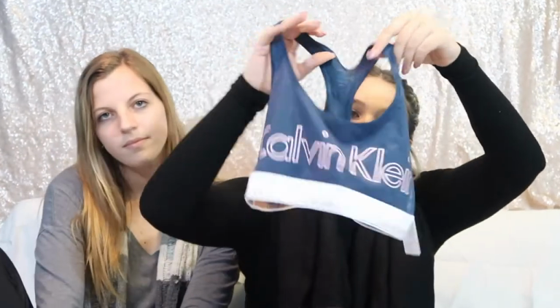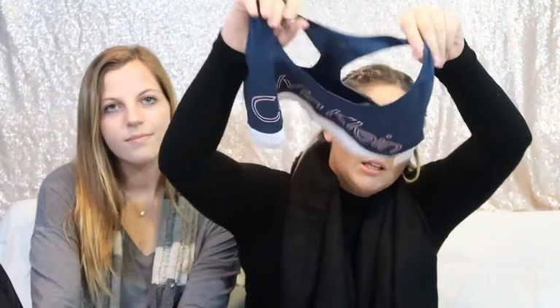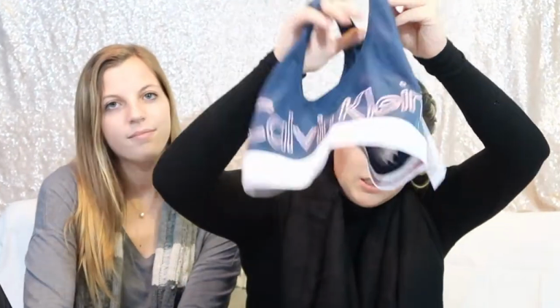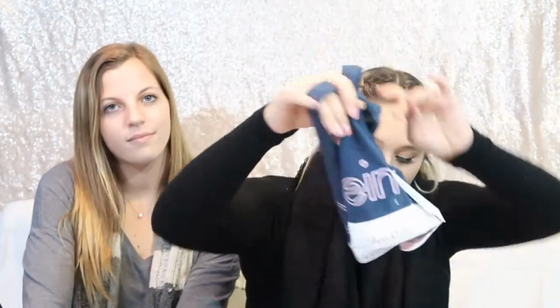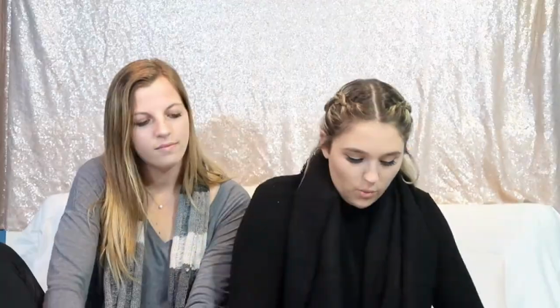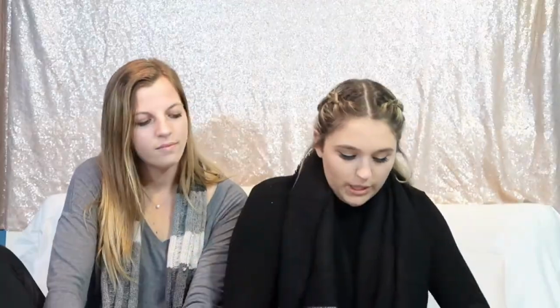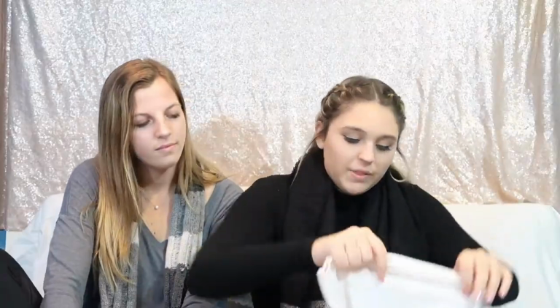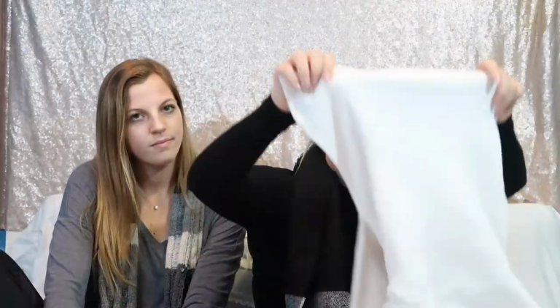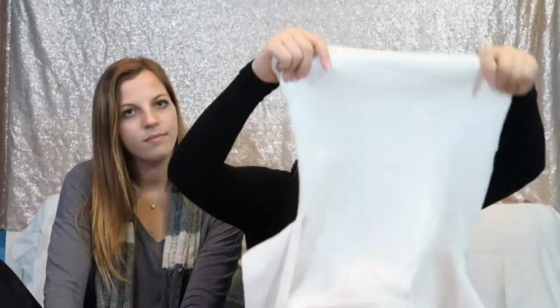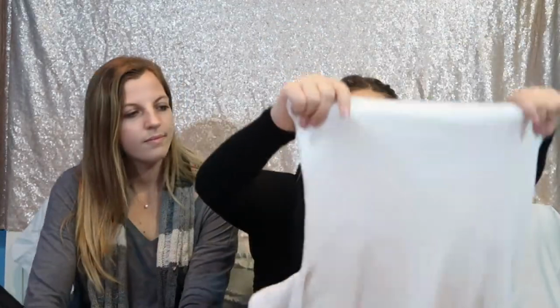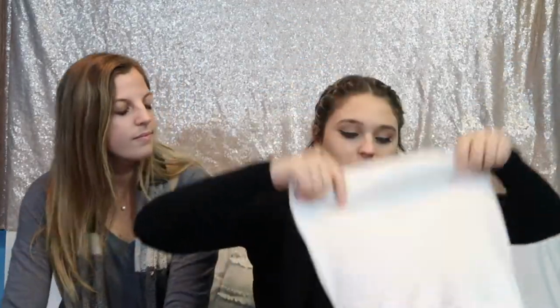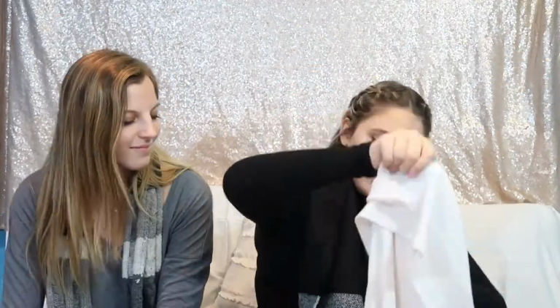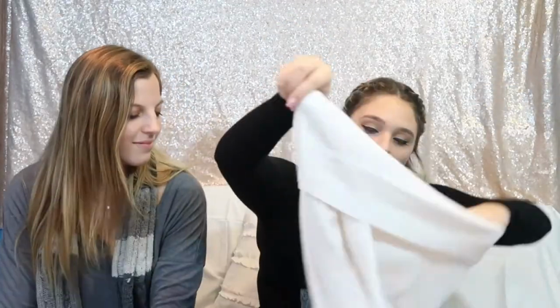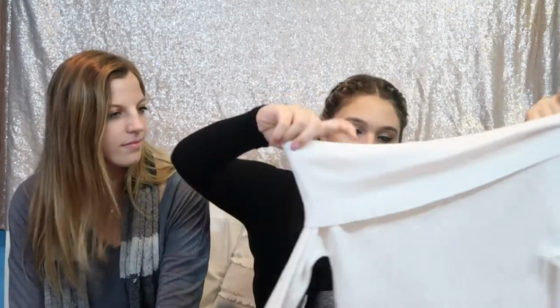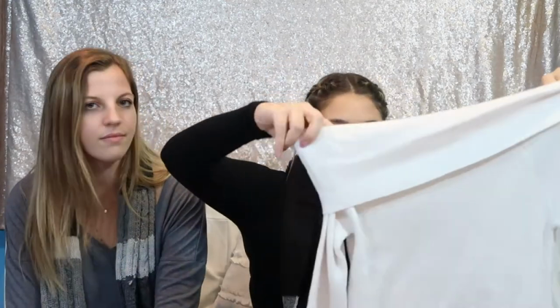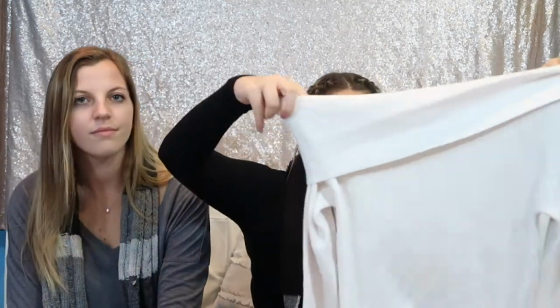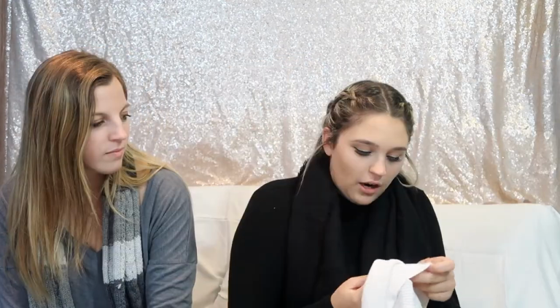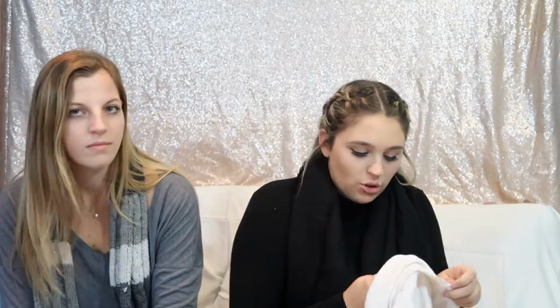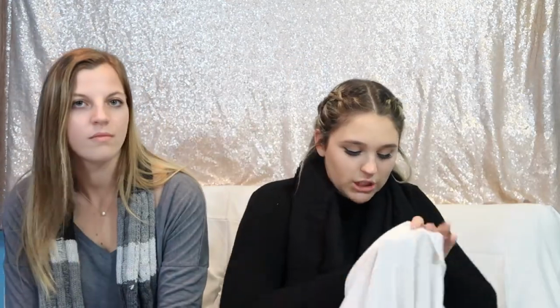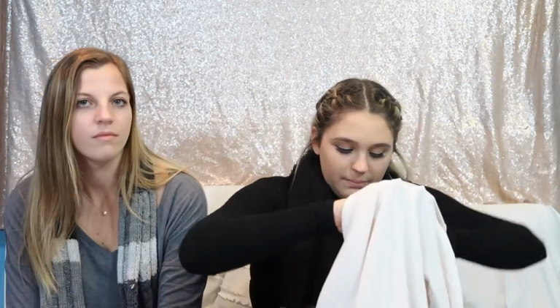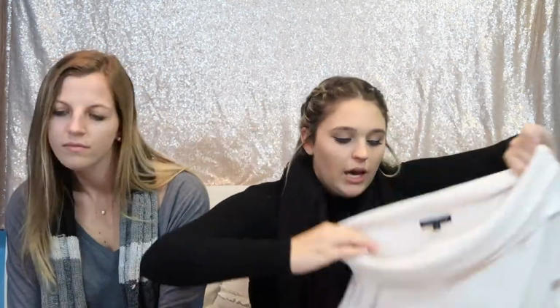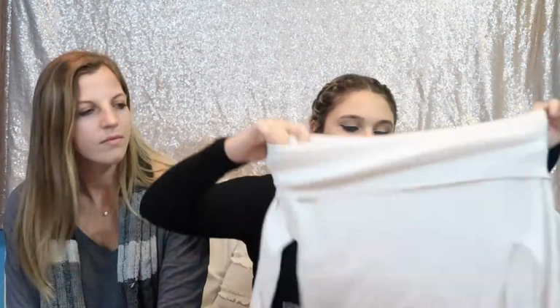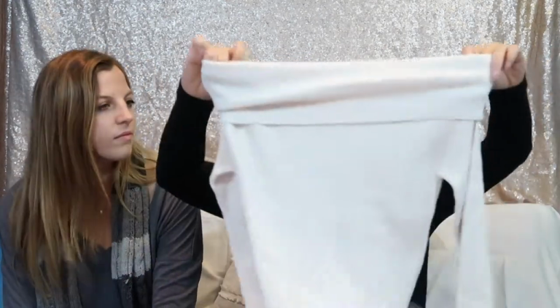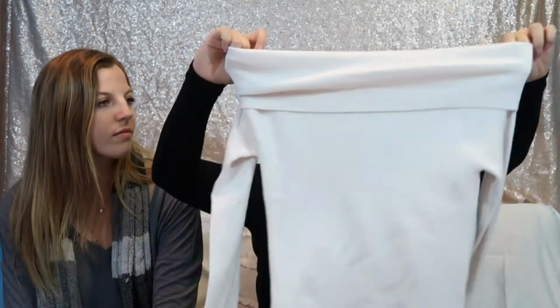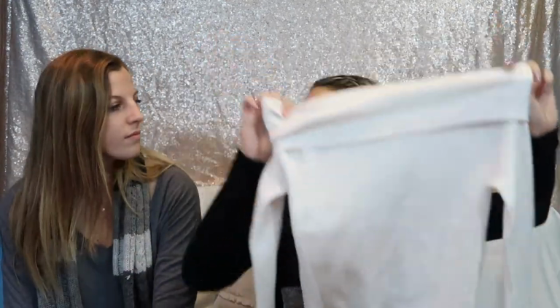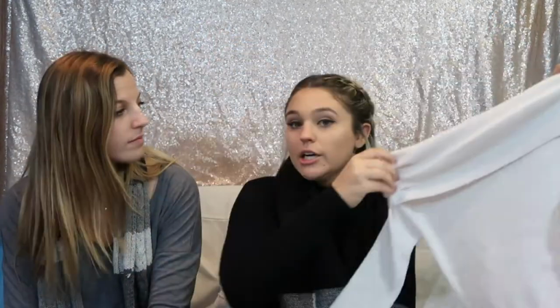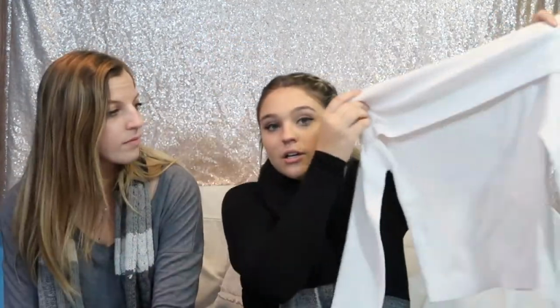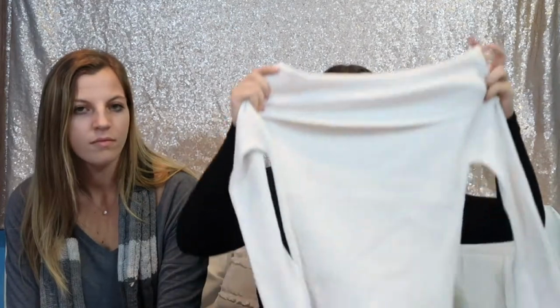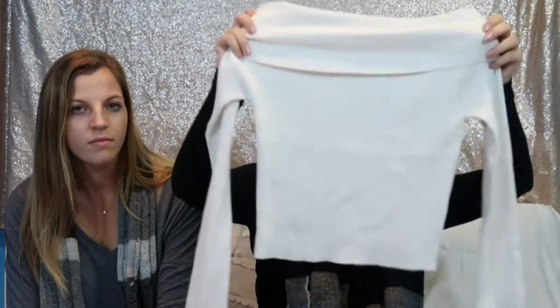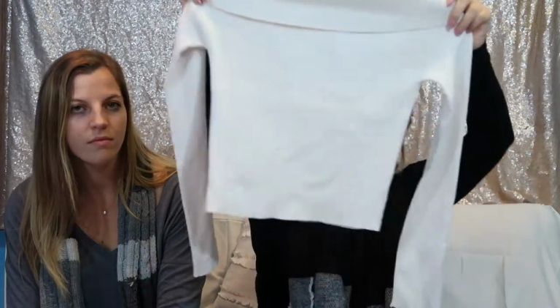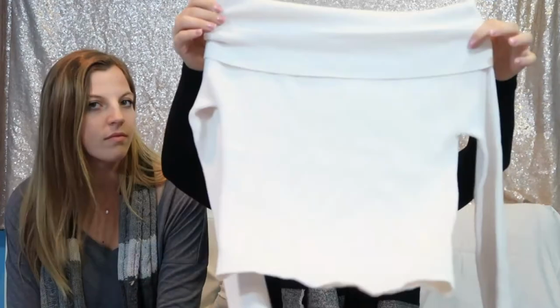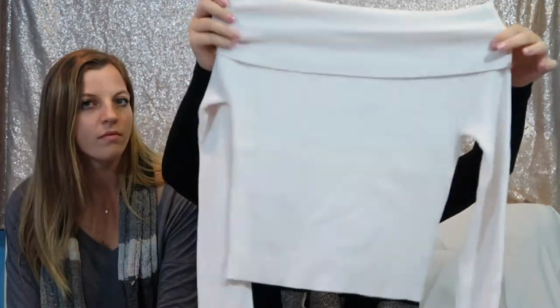I also got this off-the-shoulder cream shirt. I thought it would be so cute with a skirt — I have it in black but I wanted it in white.